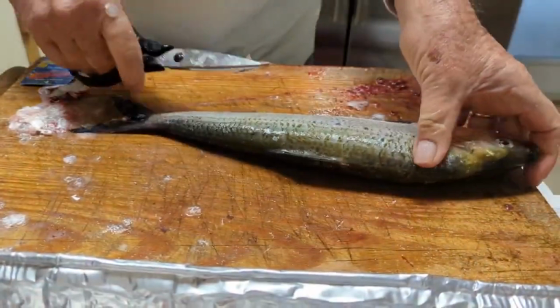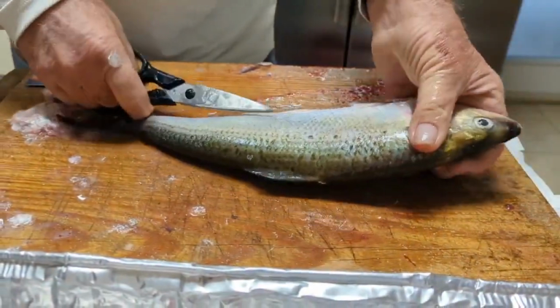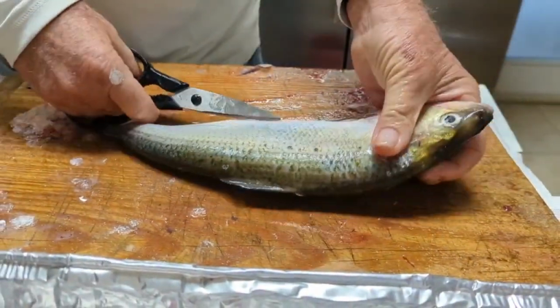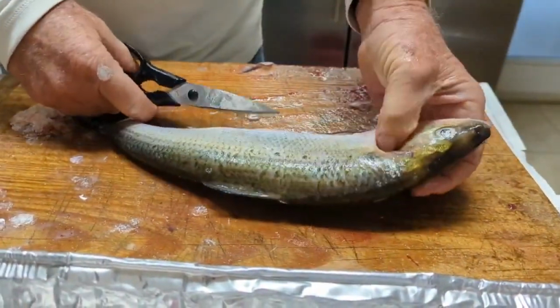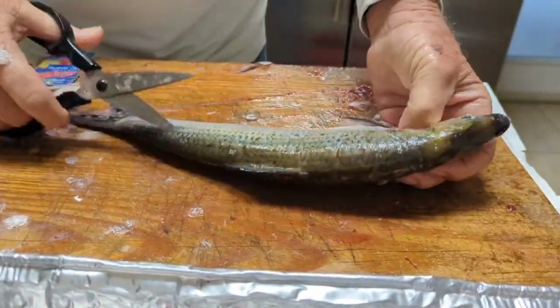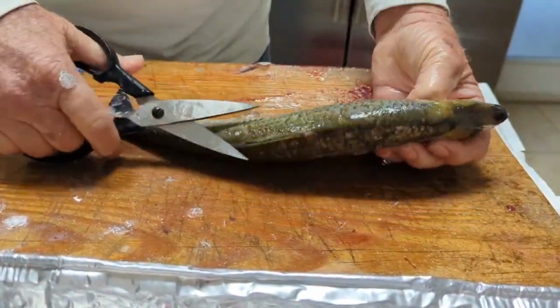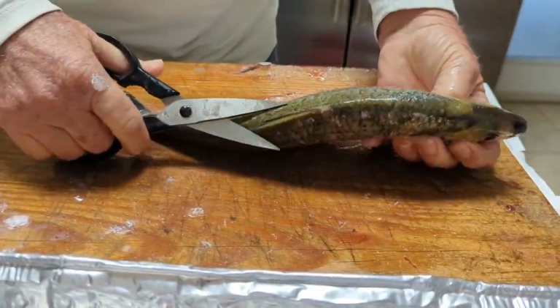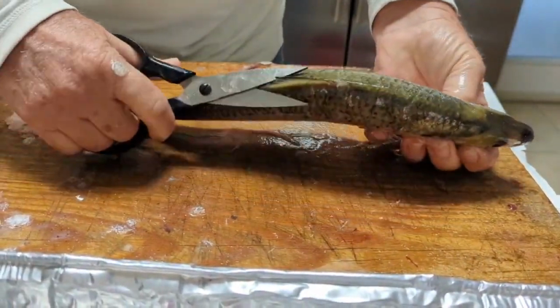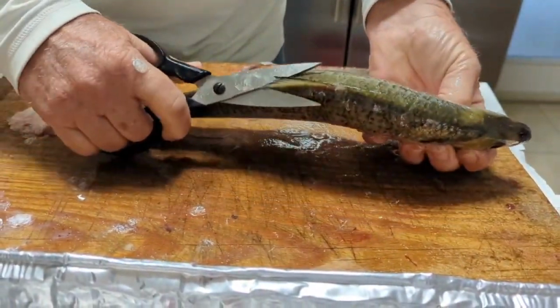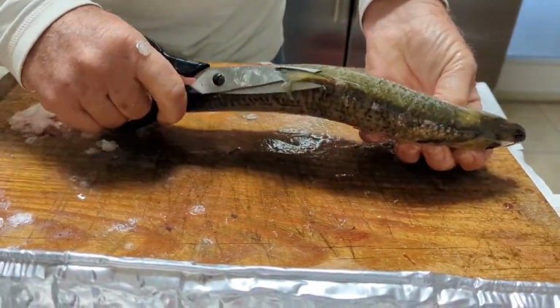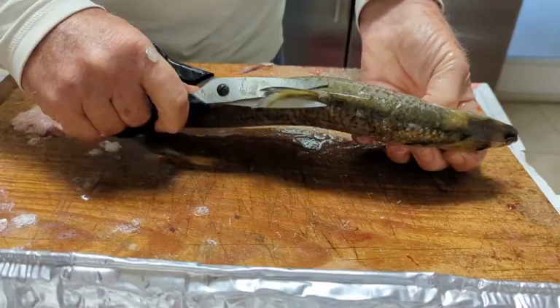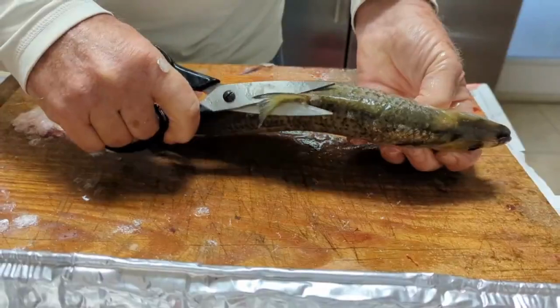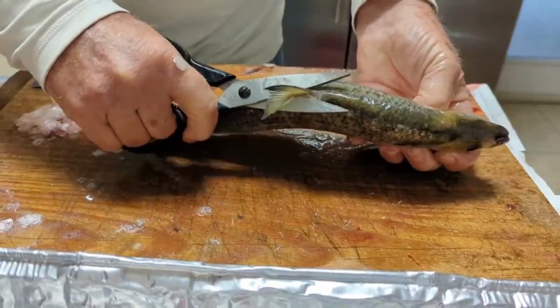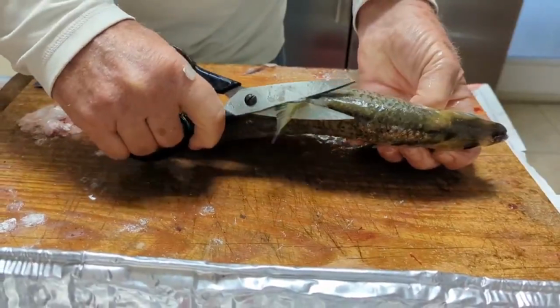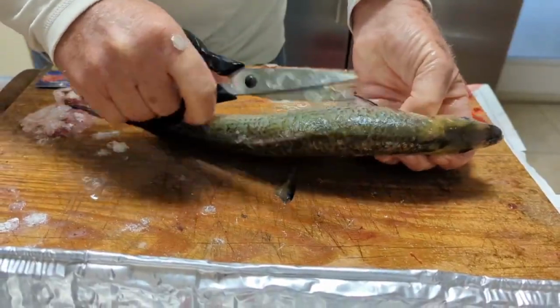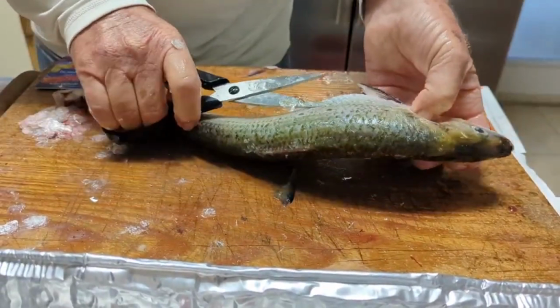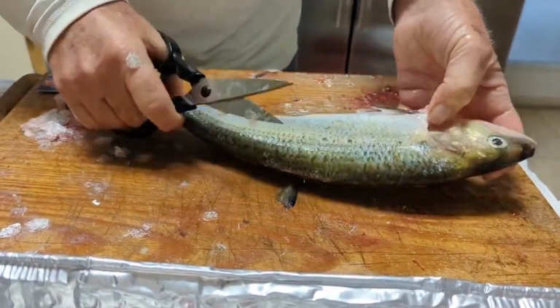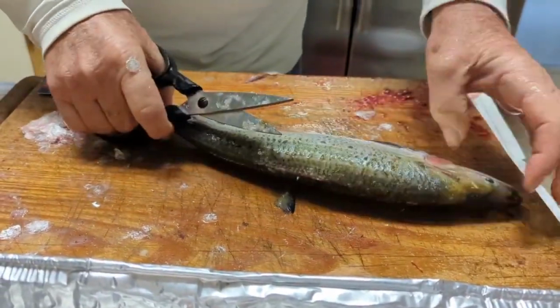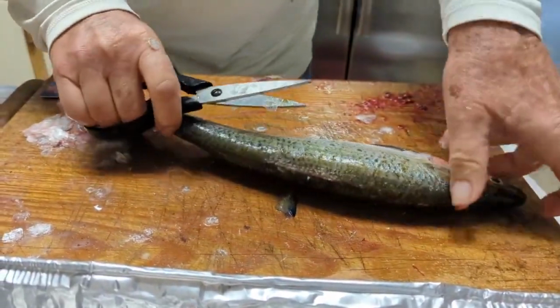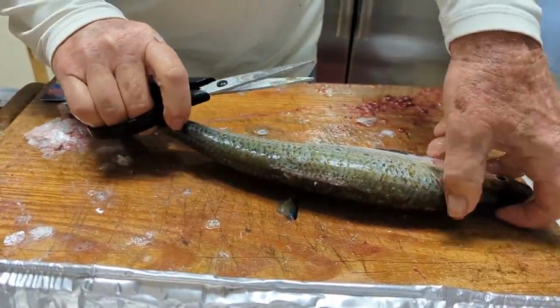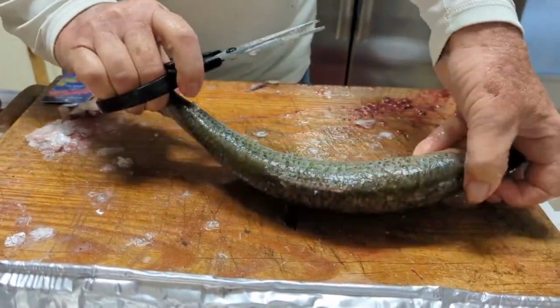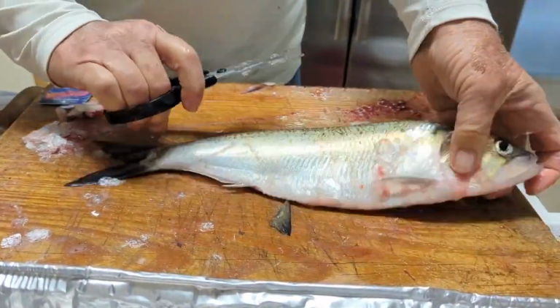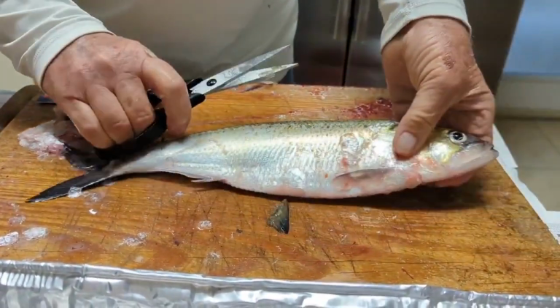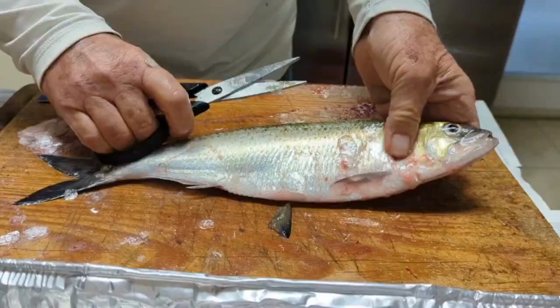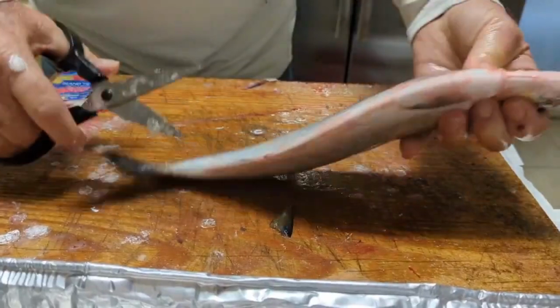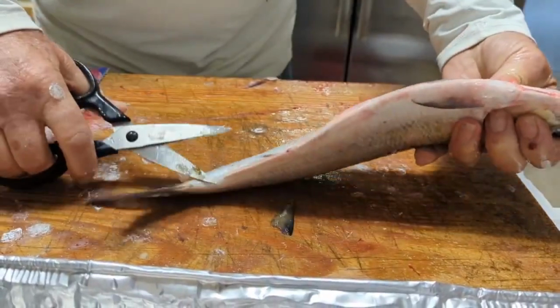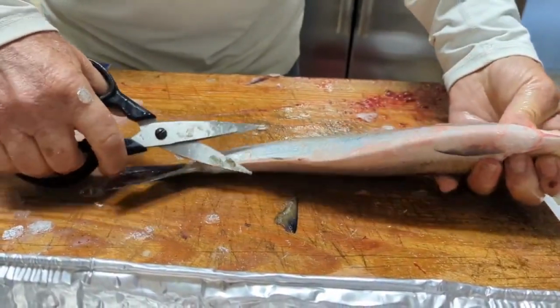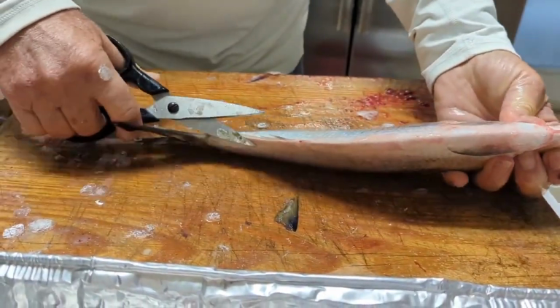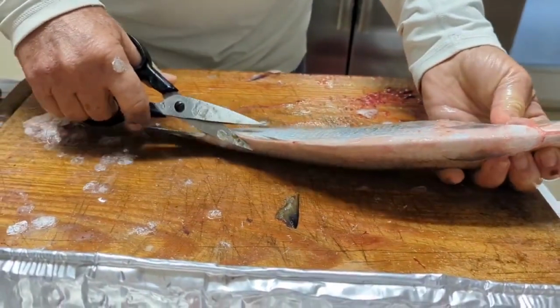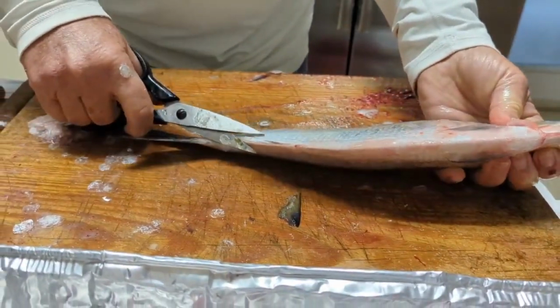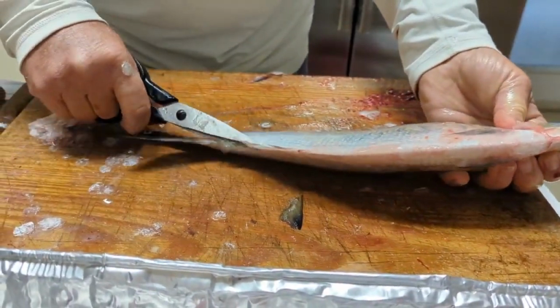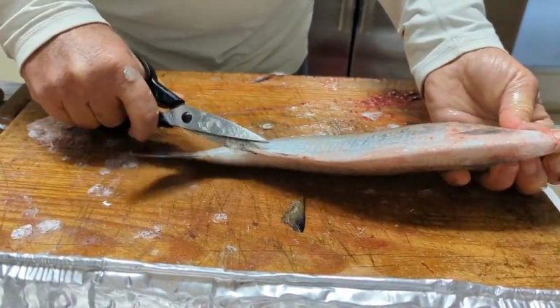The next thing I'll do is just cut the fins off to make them look good. While we're messing with them, we won't get fins in our hands — and you won't eat a fin. Yeah, they probably won't get soft.